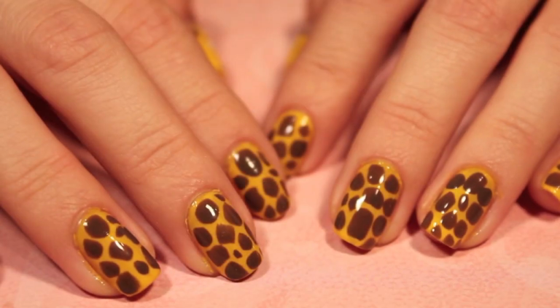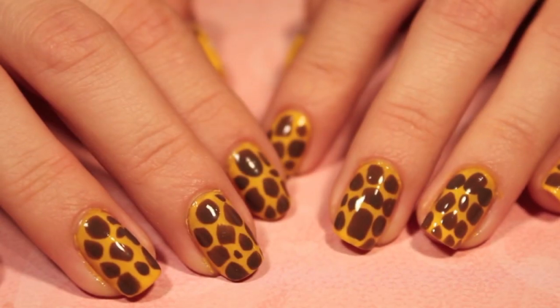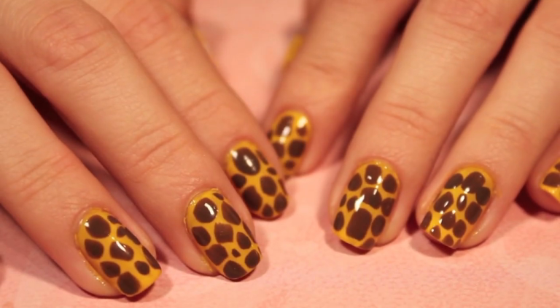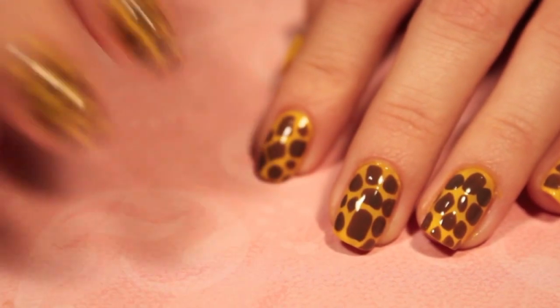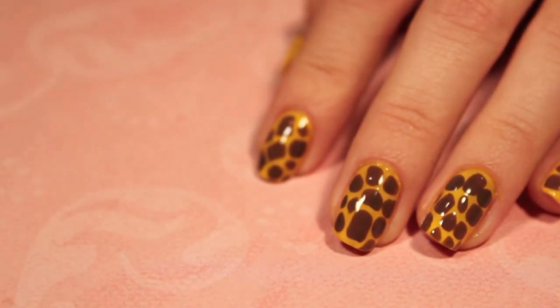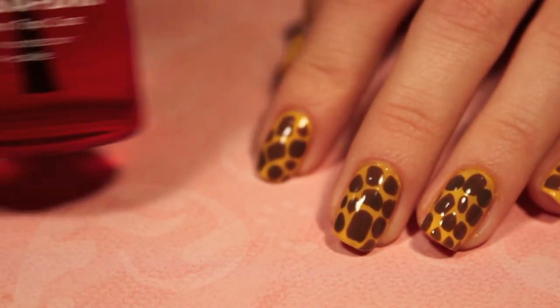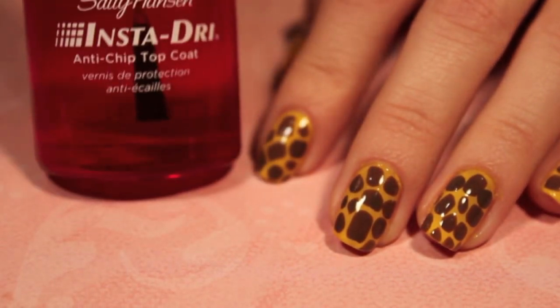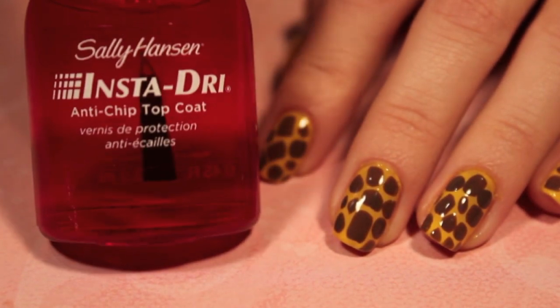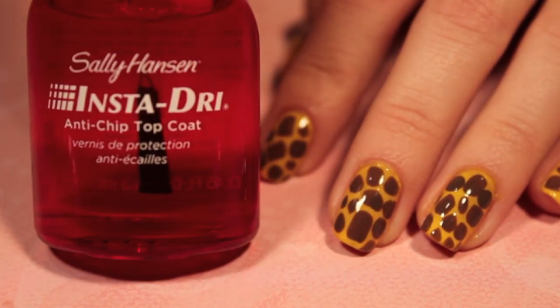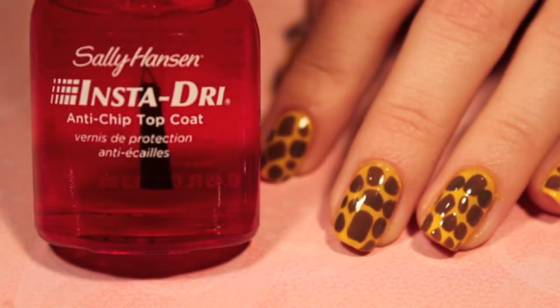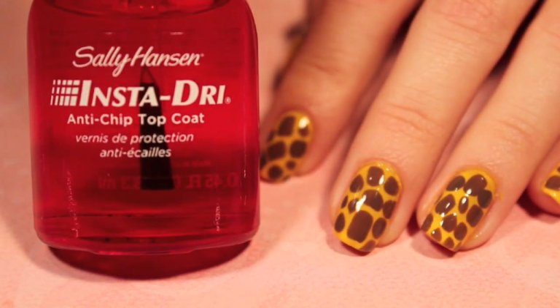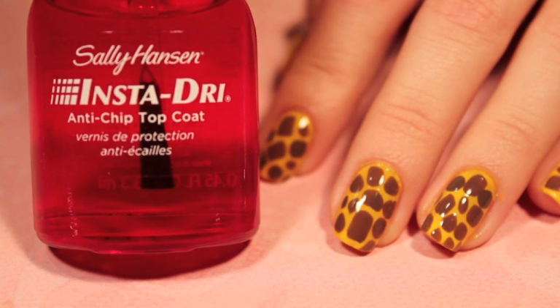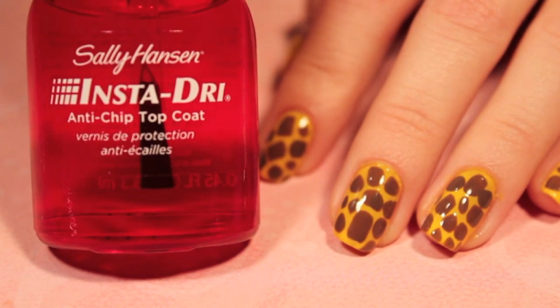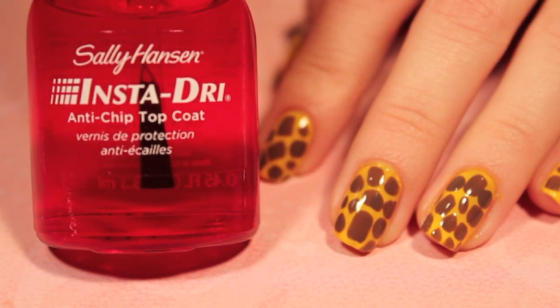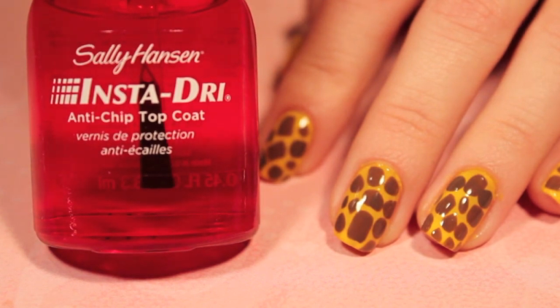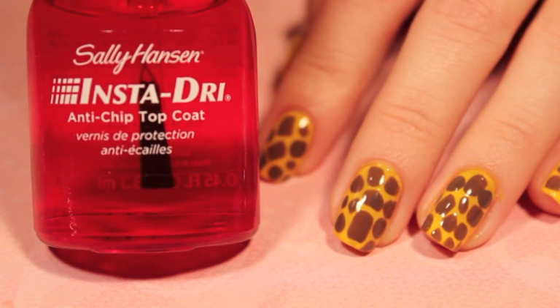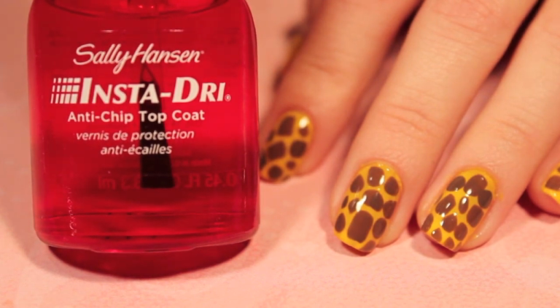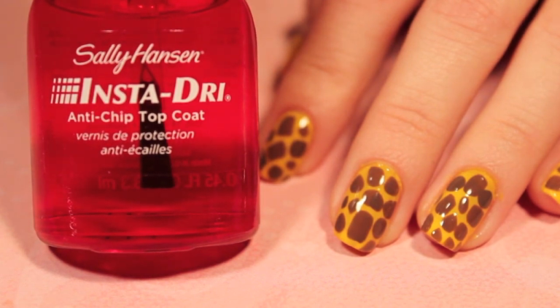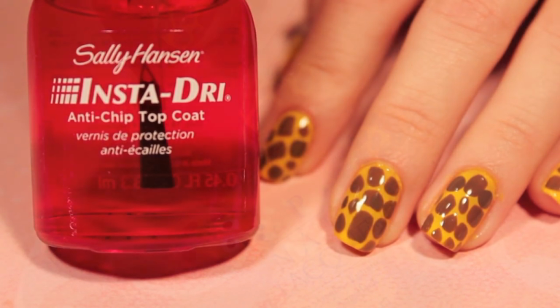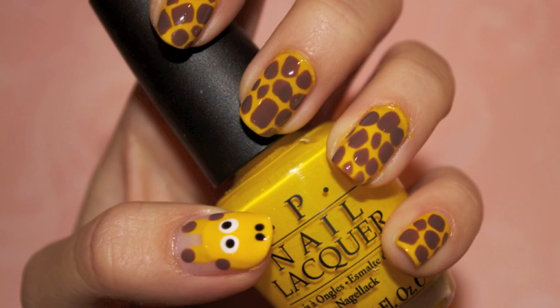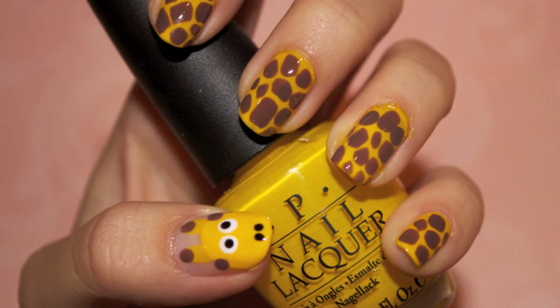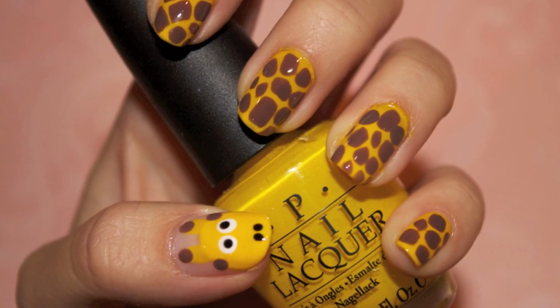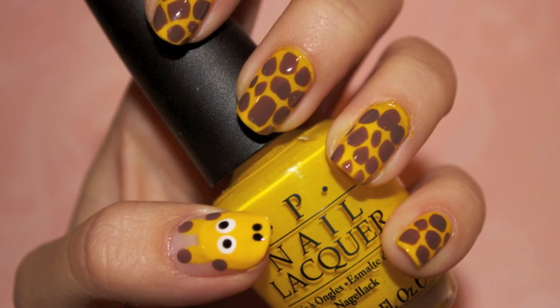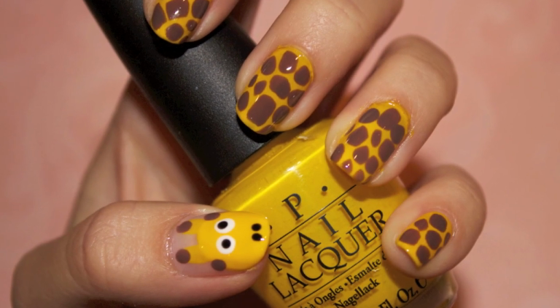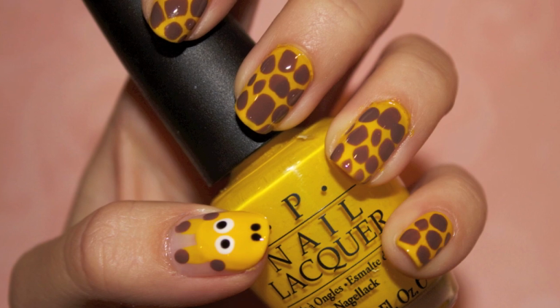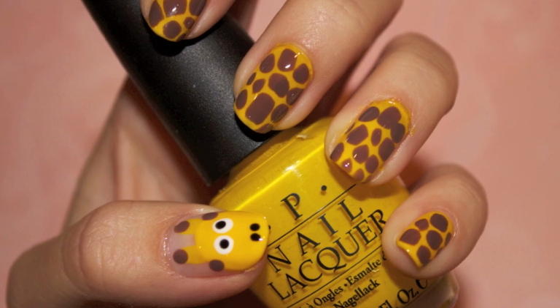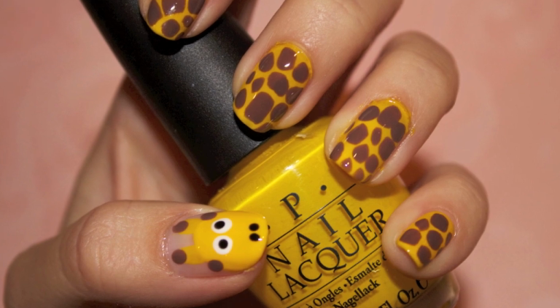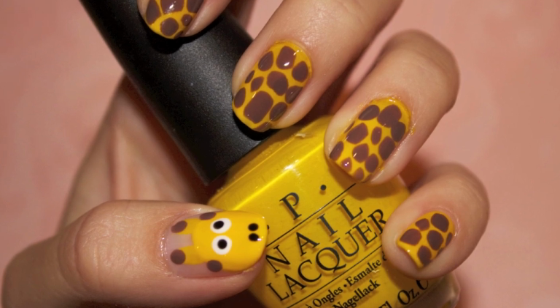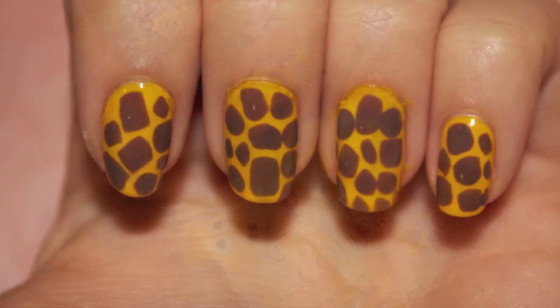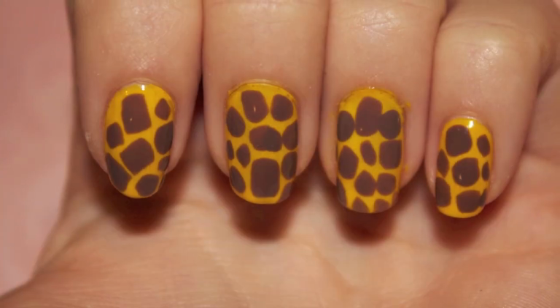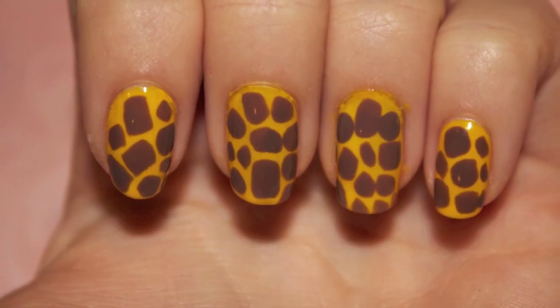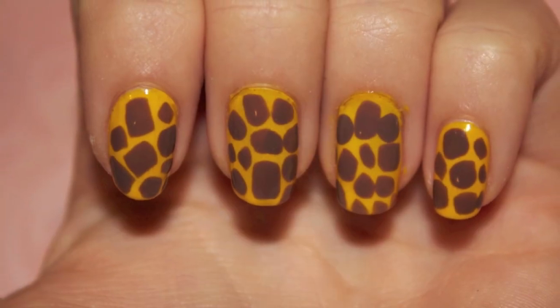That's about it for these giraffe nails. I hope you guys all enjoy. Don't forget to add your favorite top coat to dry your polish quickly. If you try out these nails, send me a picture on Facebook — I would love to see. Talk to you guys later. Bye!